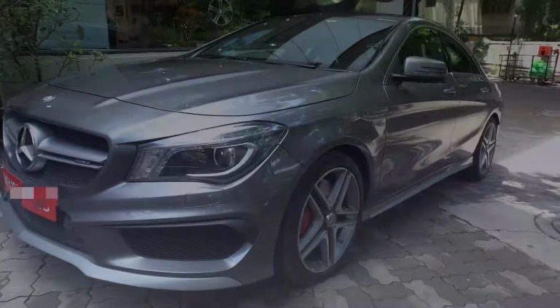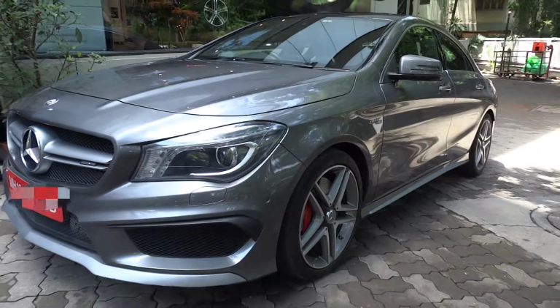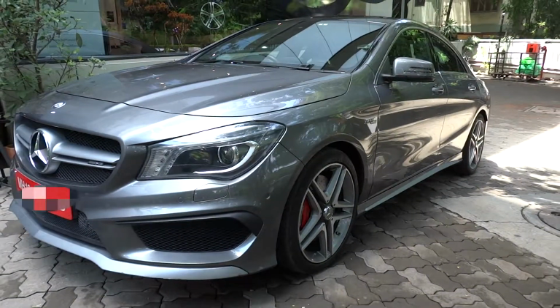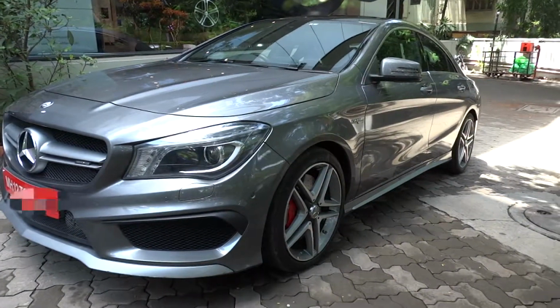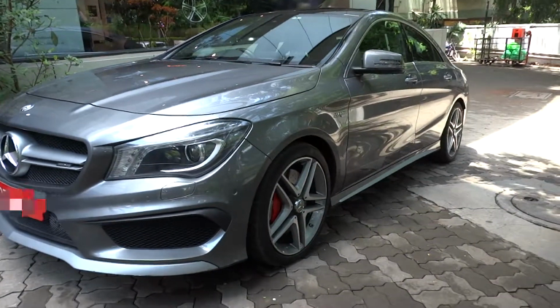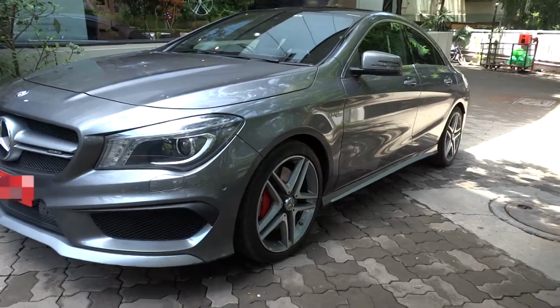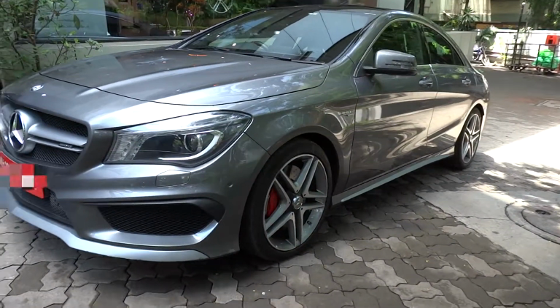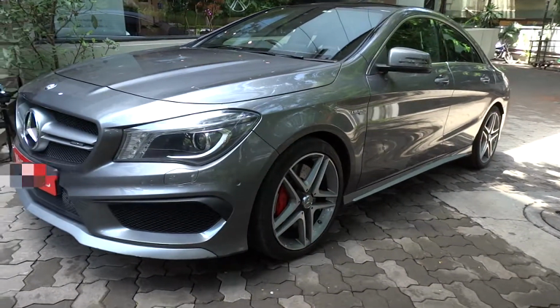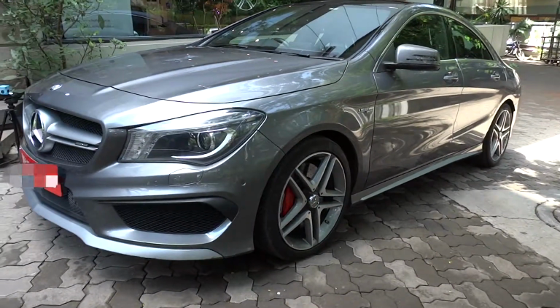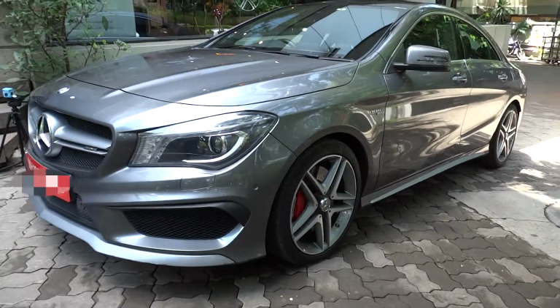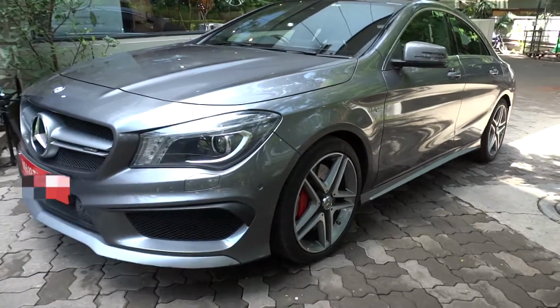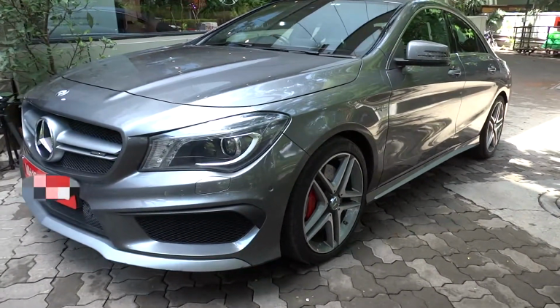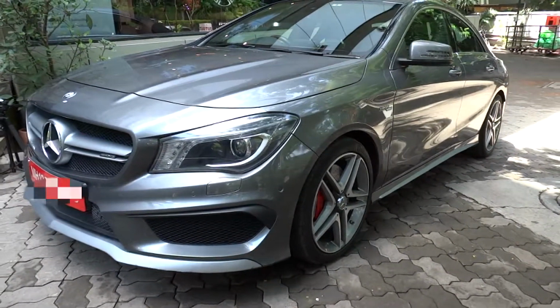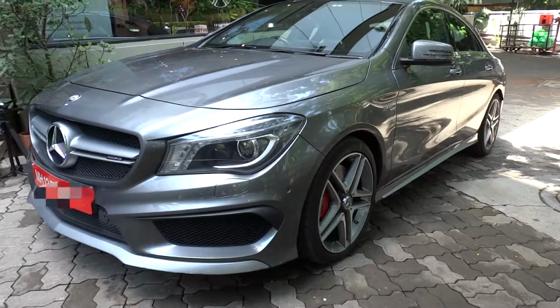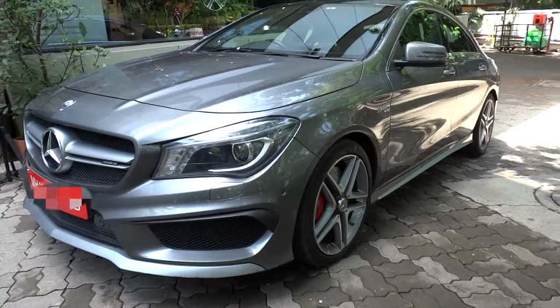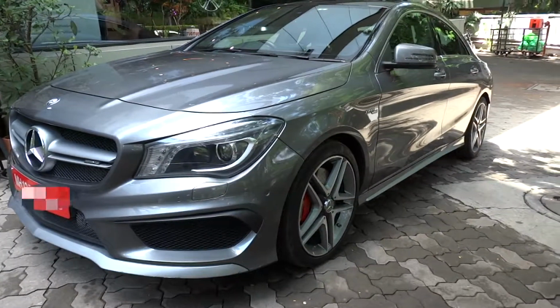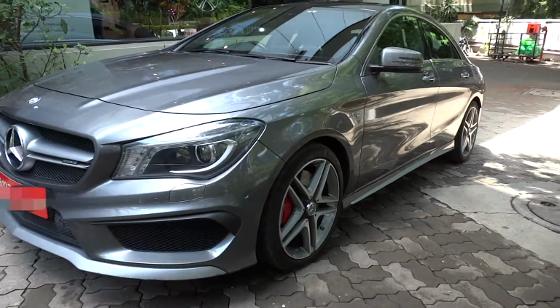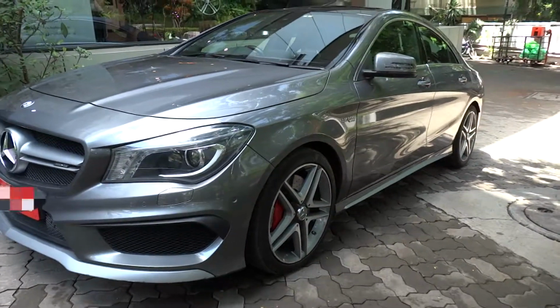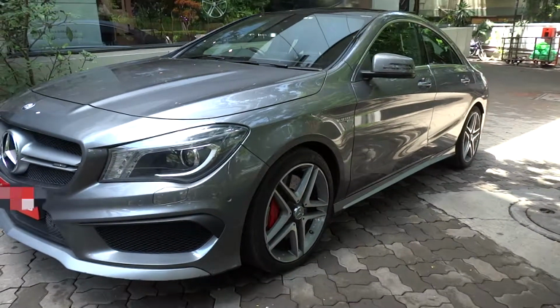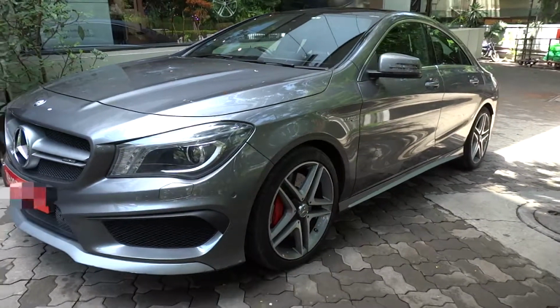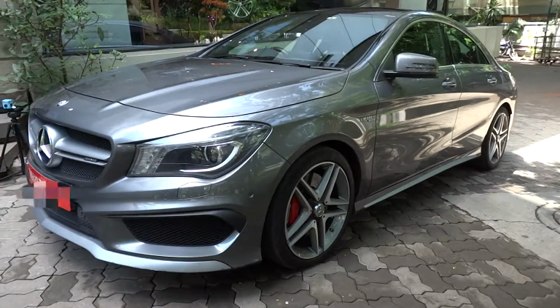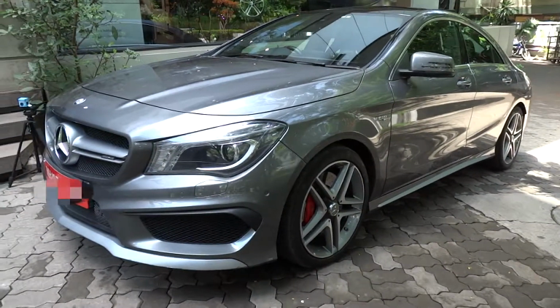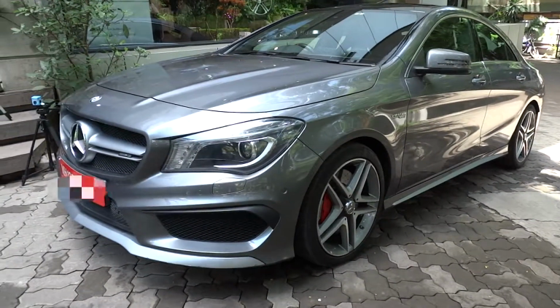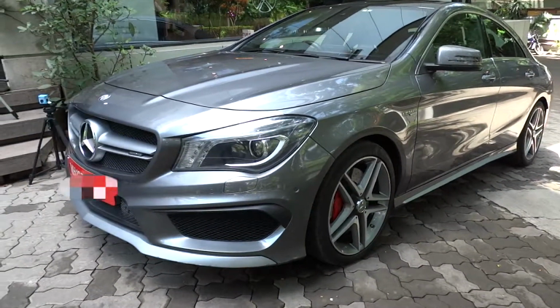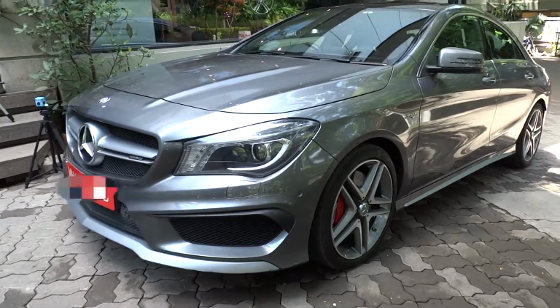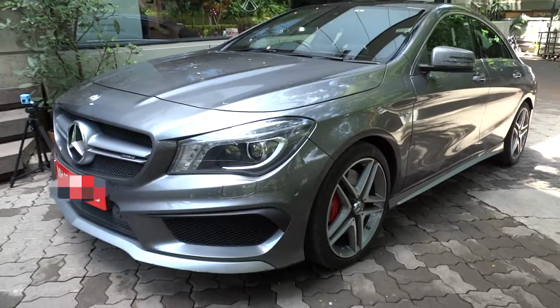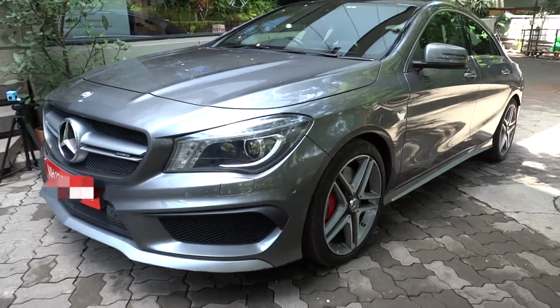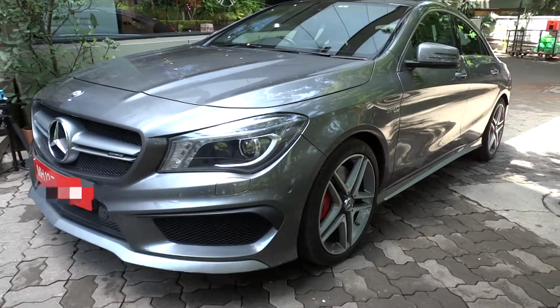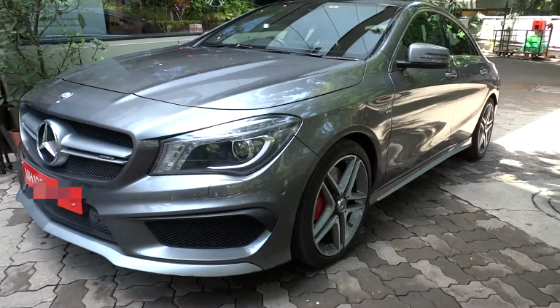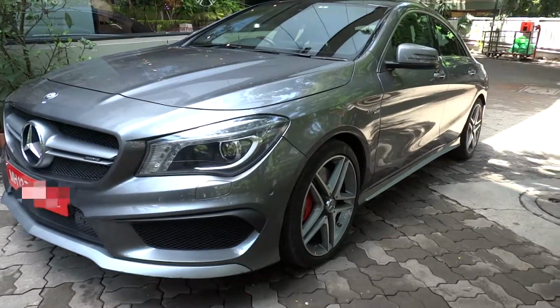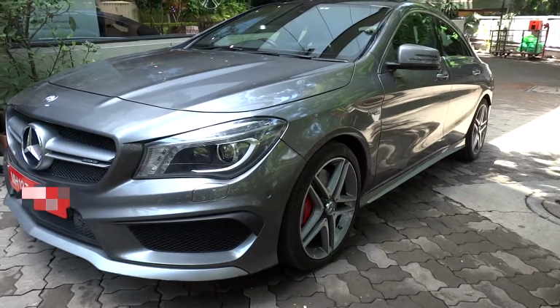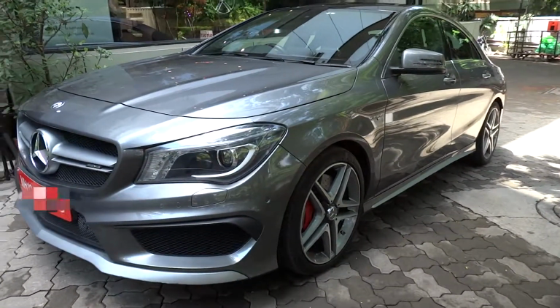Hey everybody! How's it going? Thank you so much for tuning in, and for those of you who haven't visited the channel, welcome to X-Rights Cars. Today, let's go ahead and take a look at this 2017 Mercedes AMG CLA 45.